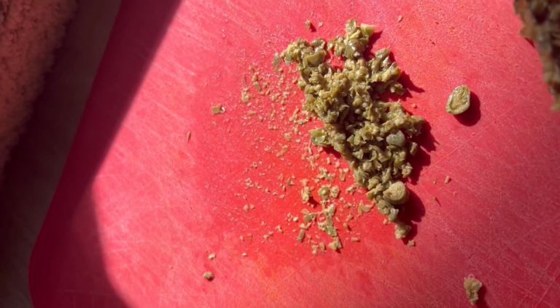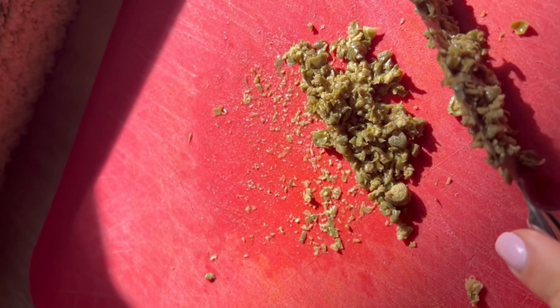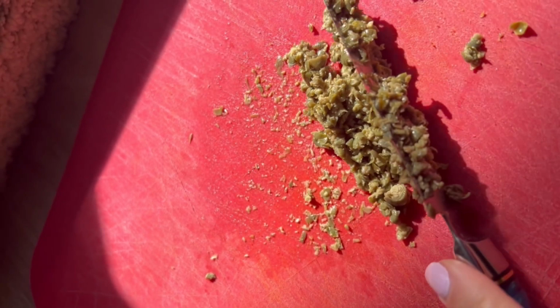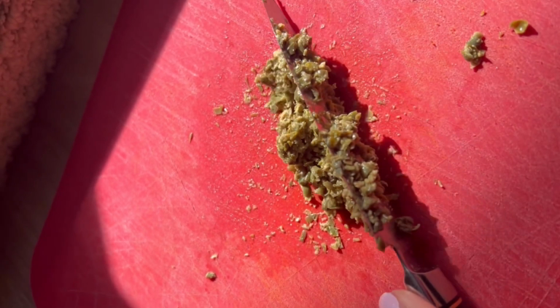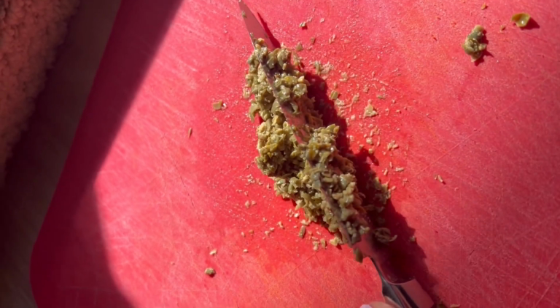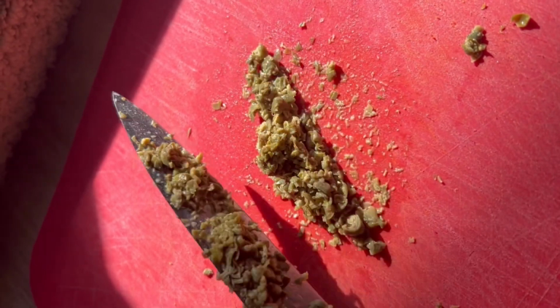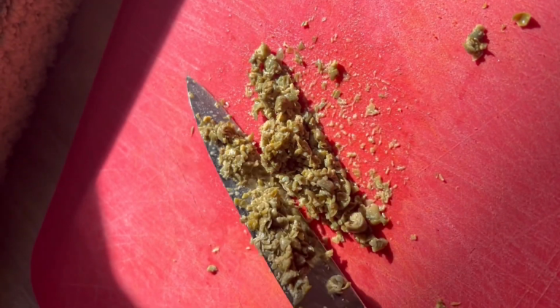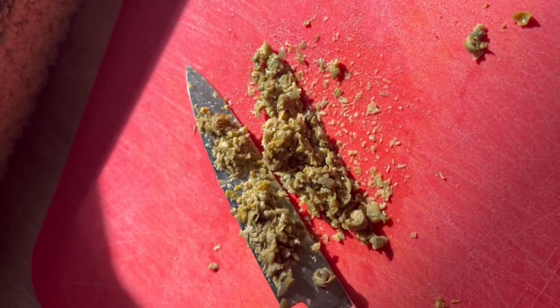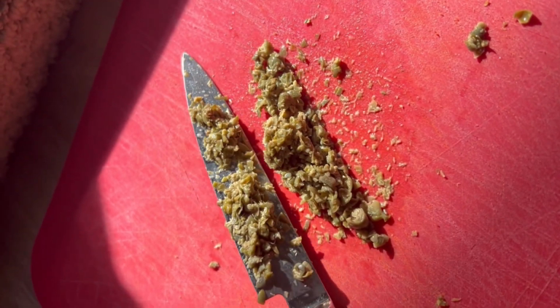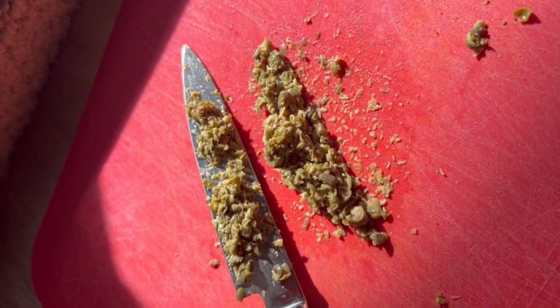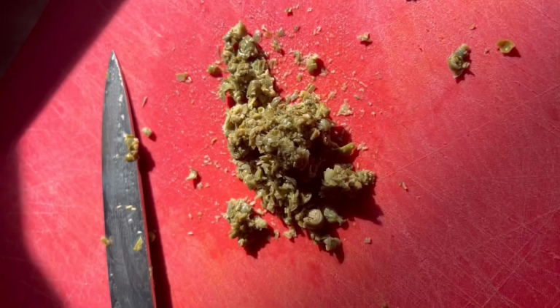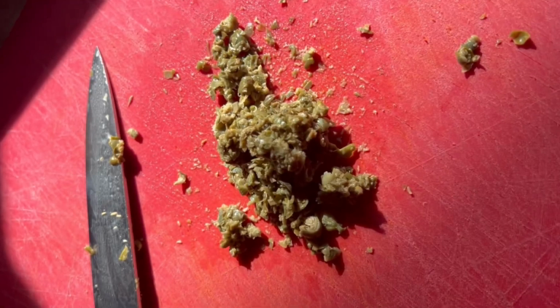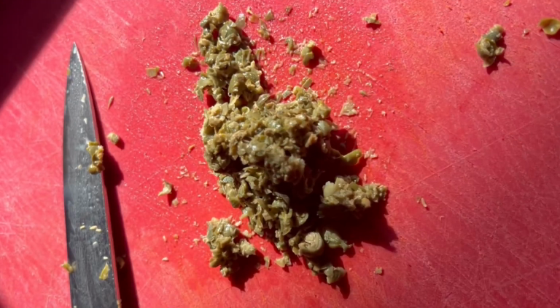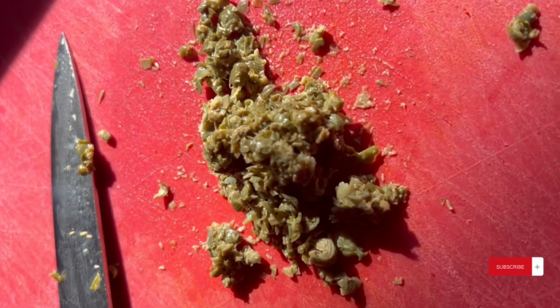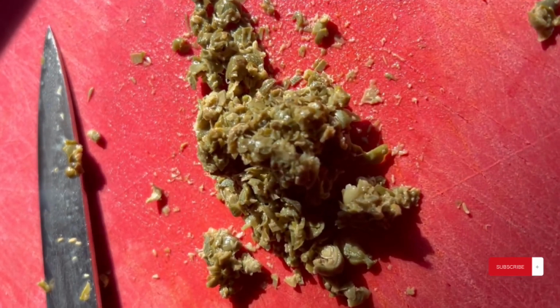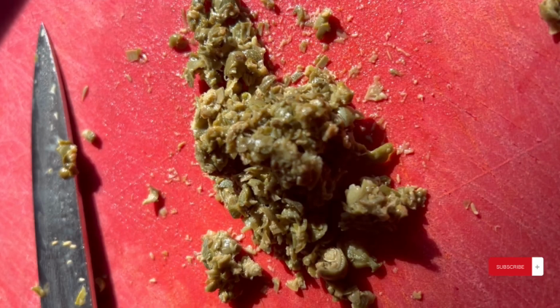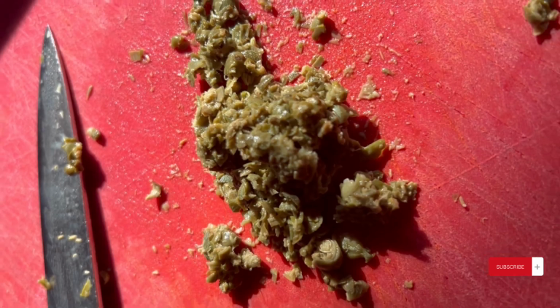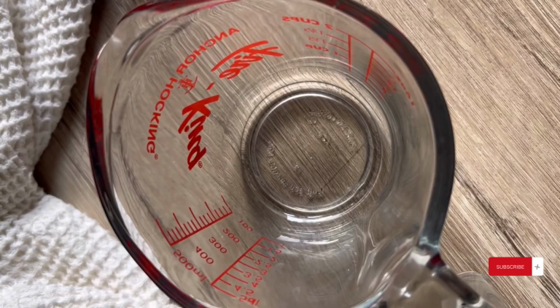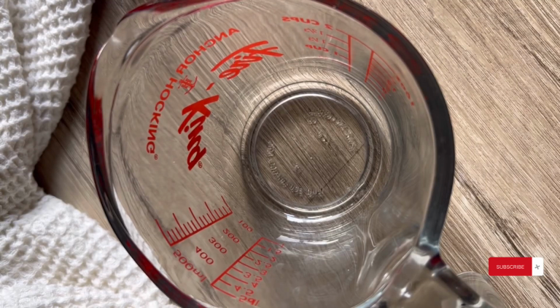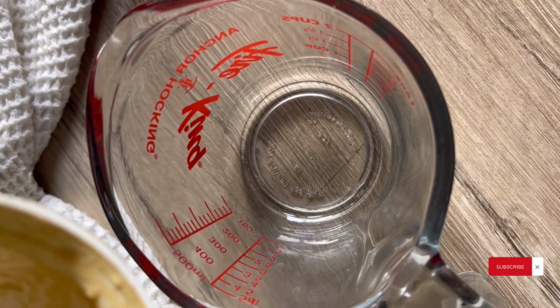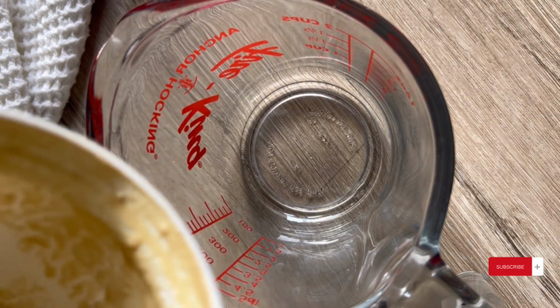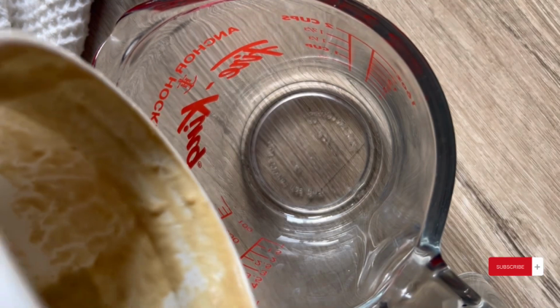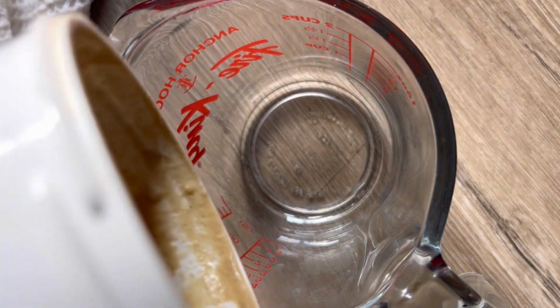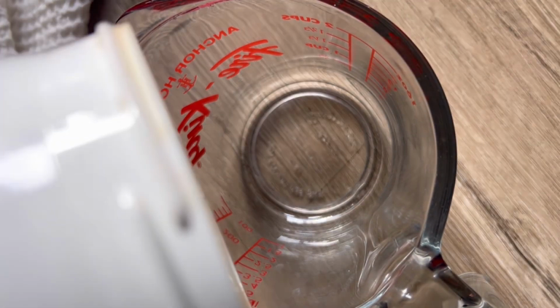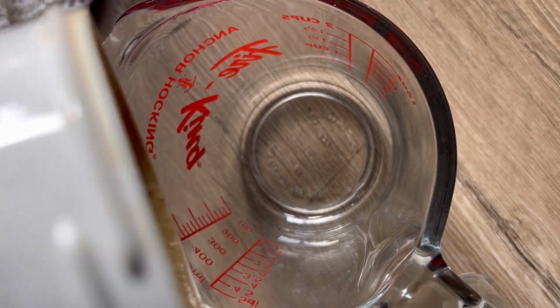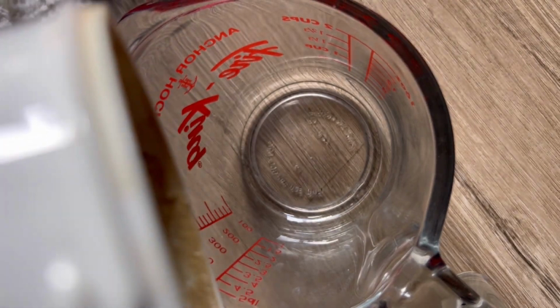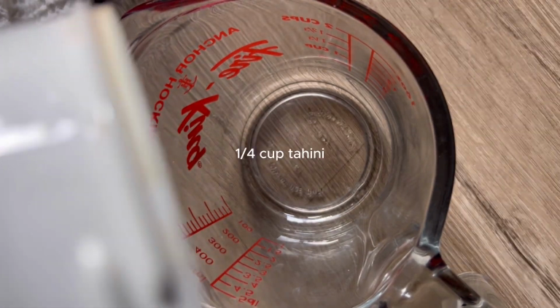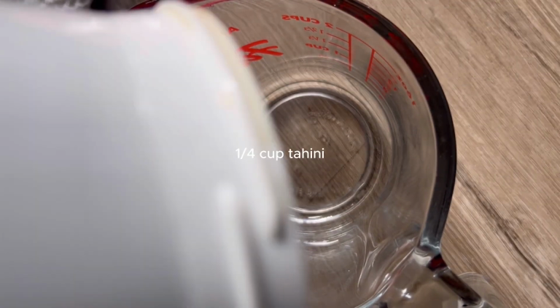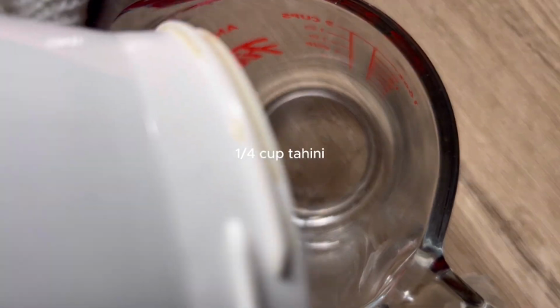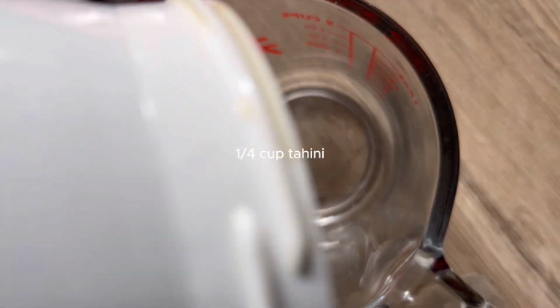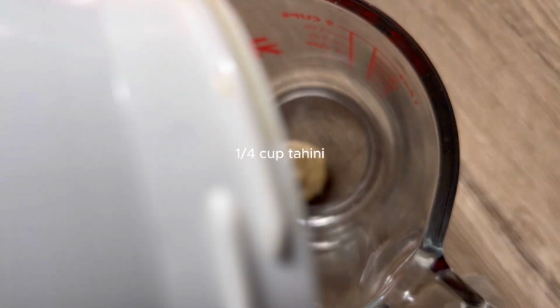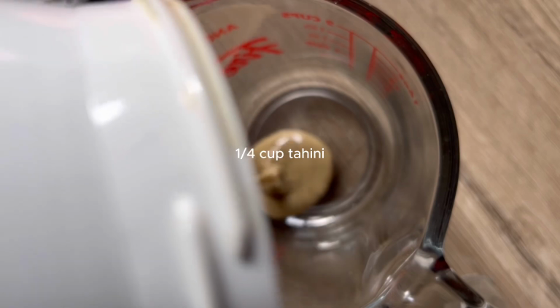I'm doubling the recipe in this video, so I'll just give you the single recipe. And if you want, you can double it because it is so good. Now those capers are going to be our replacement for the anchovies in Caesar dressing.